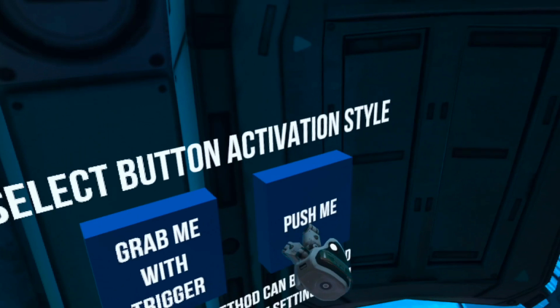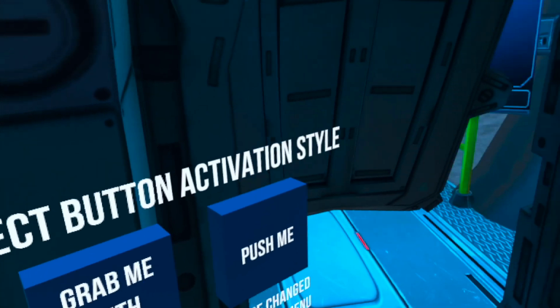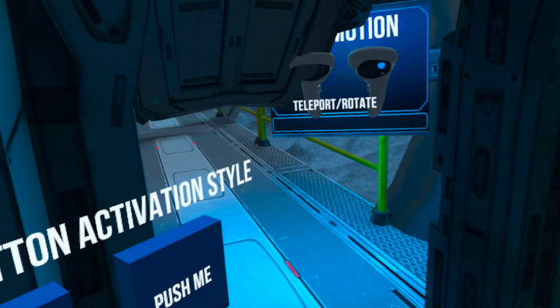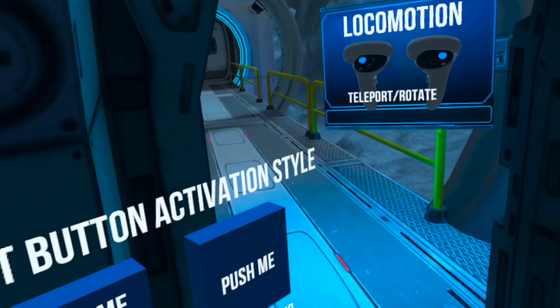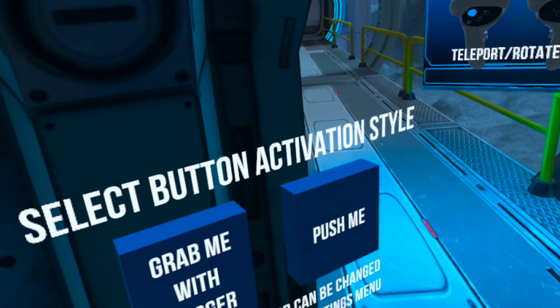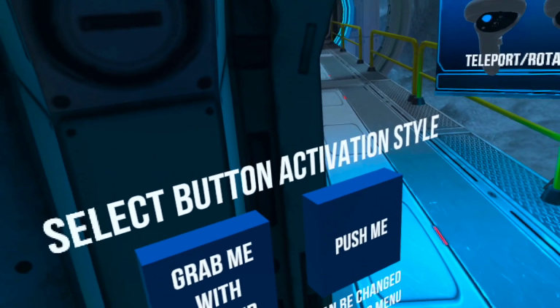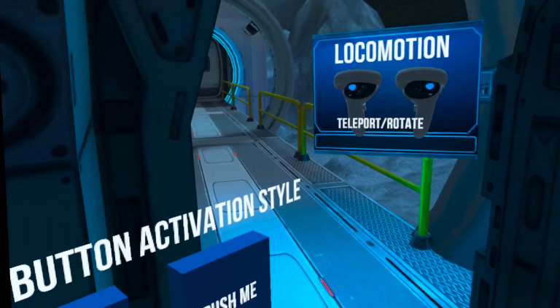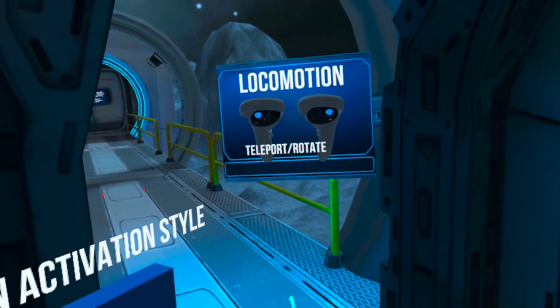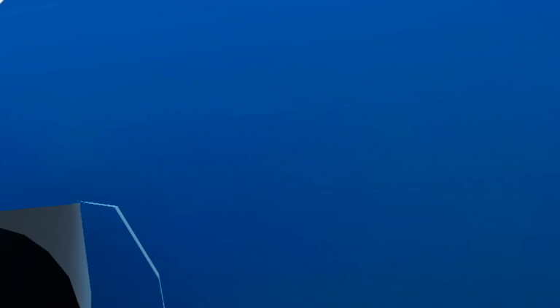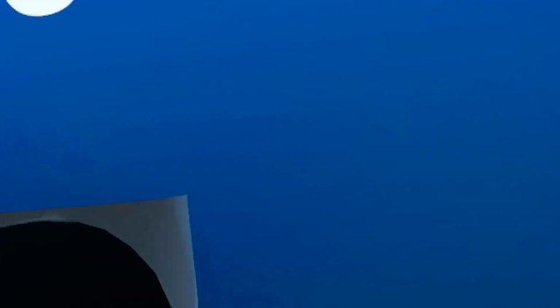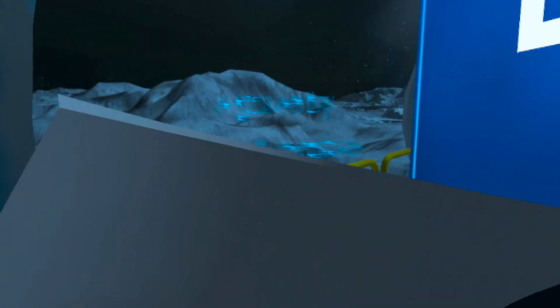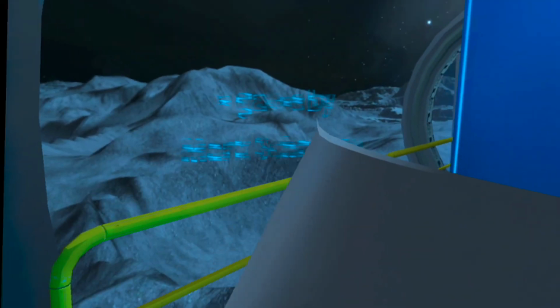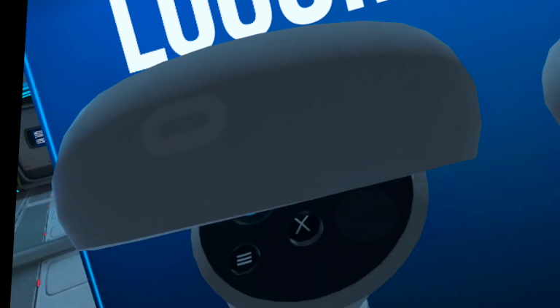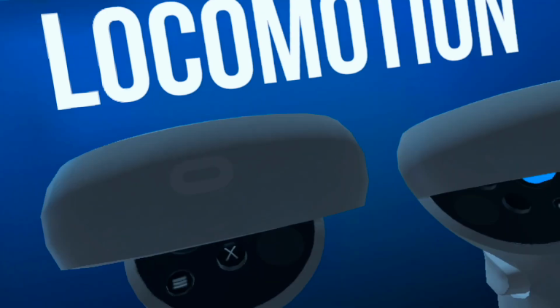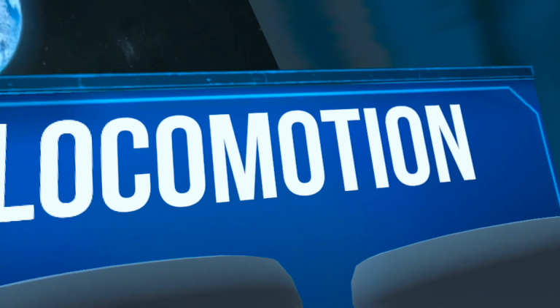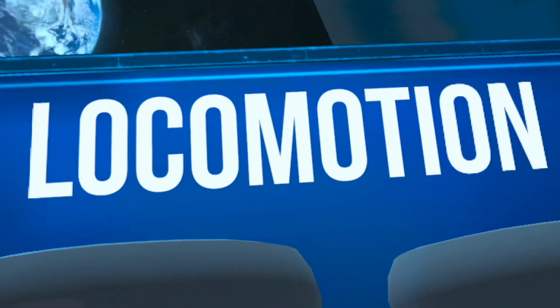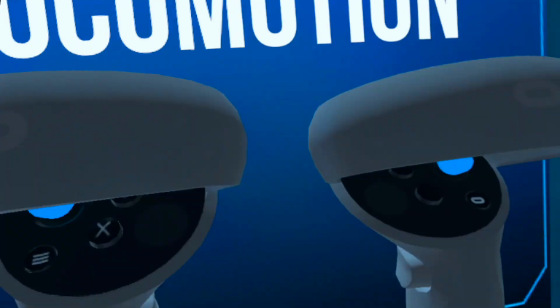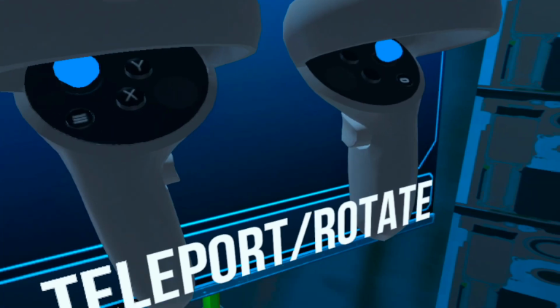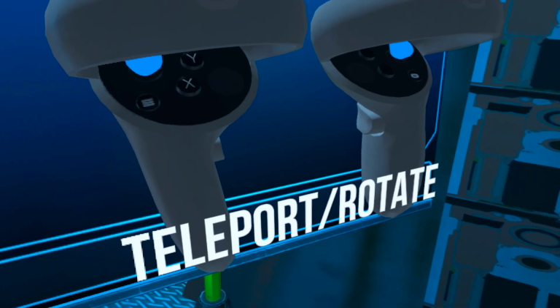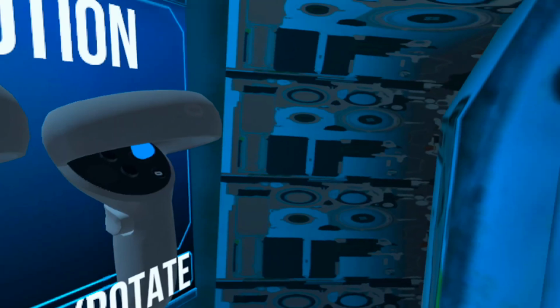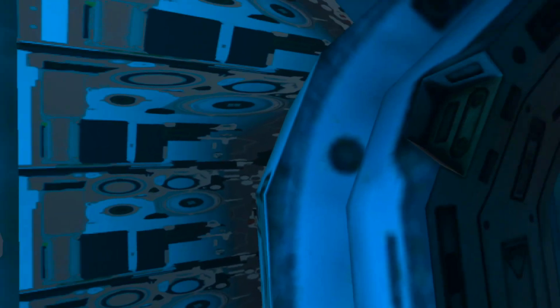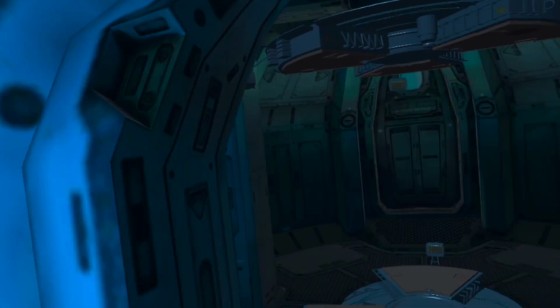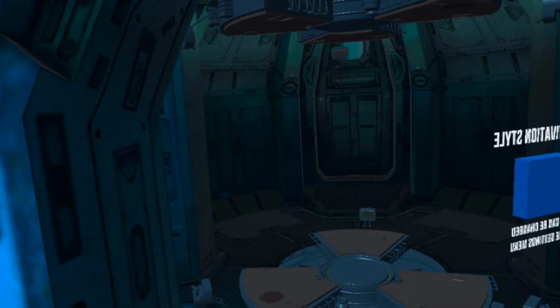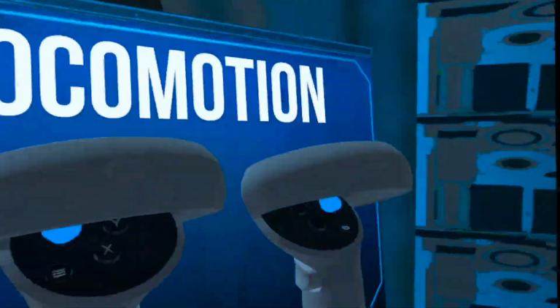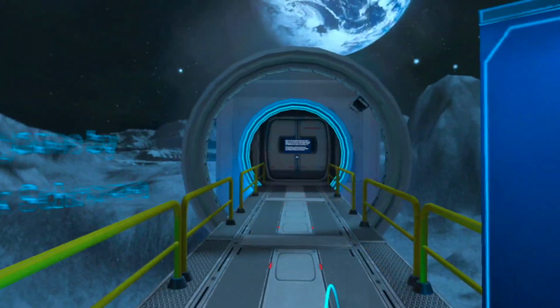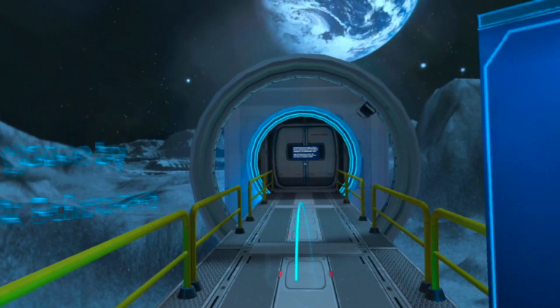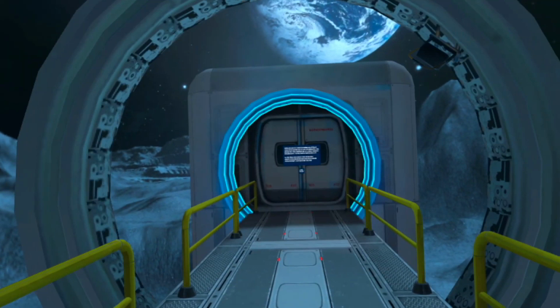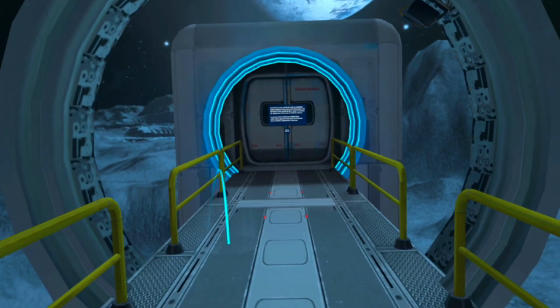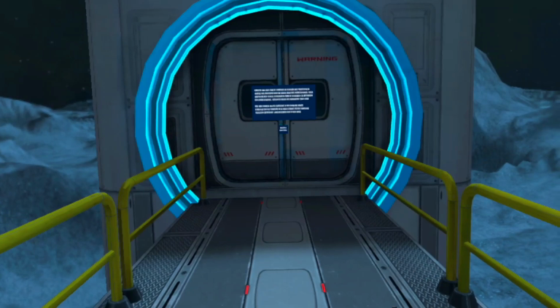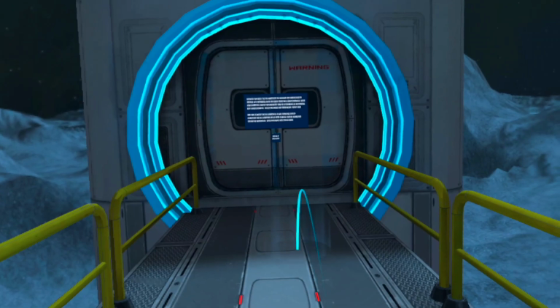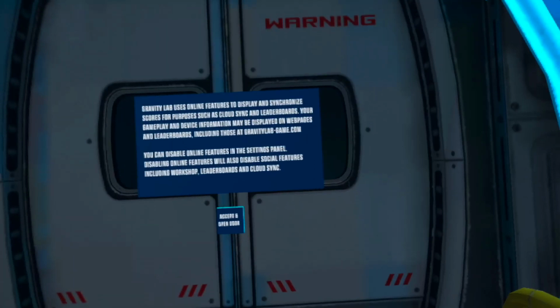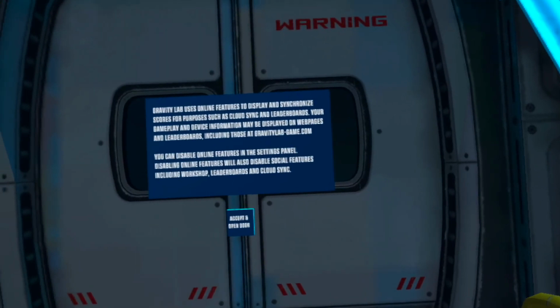Welcome to Gravity Lab. To comply with regulations, you must complete a tutorial. Thank you for choosing Gravity Lab, the leading gravity modification and cat food brand.